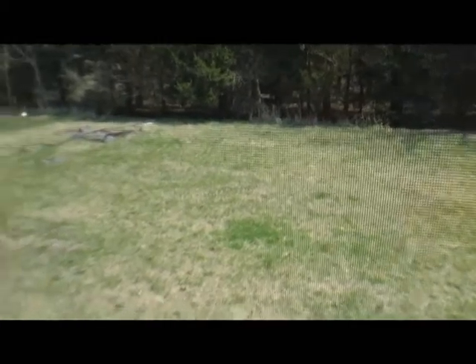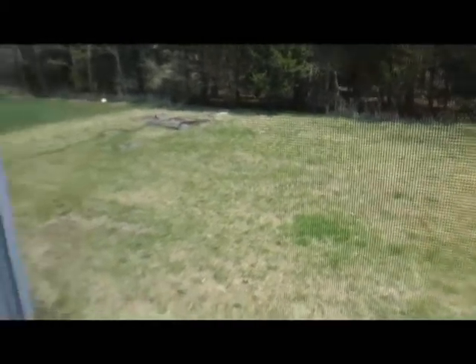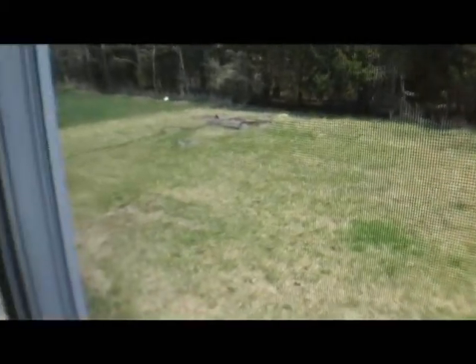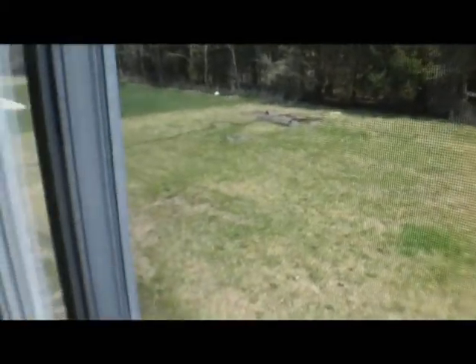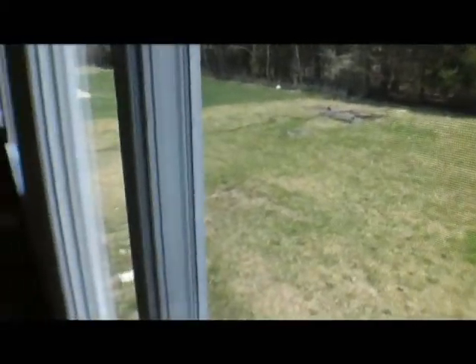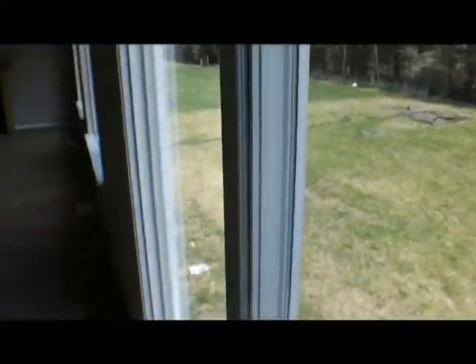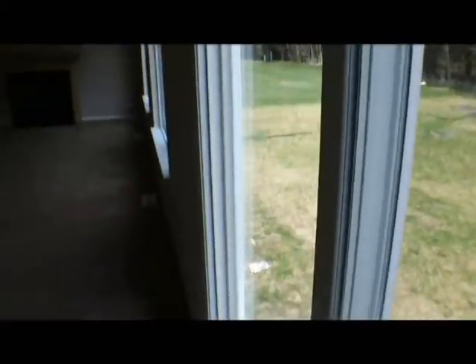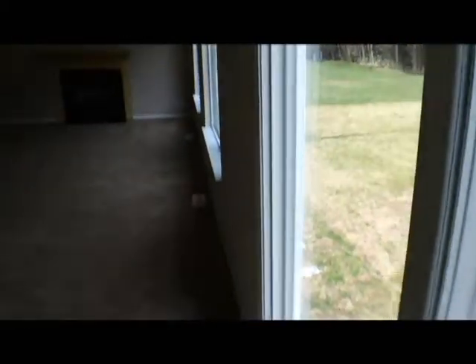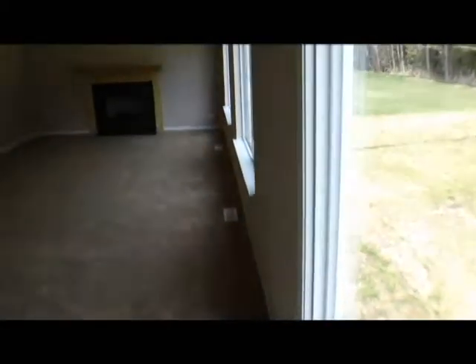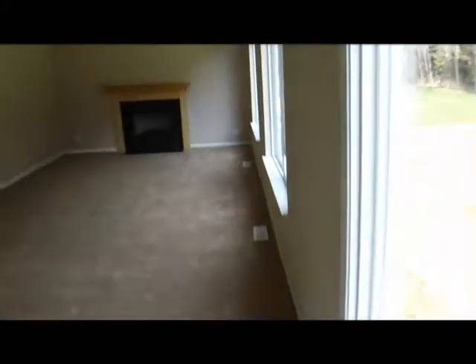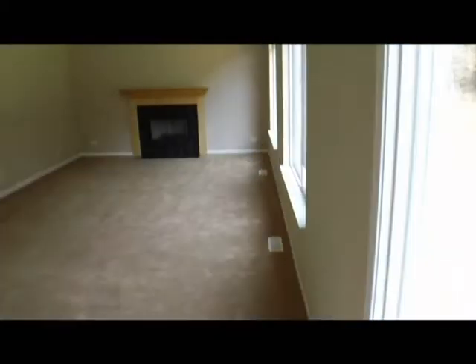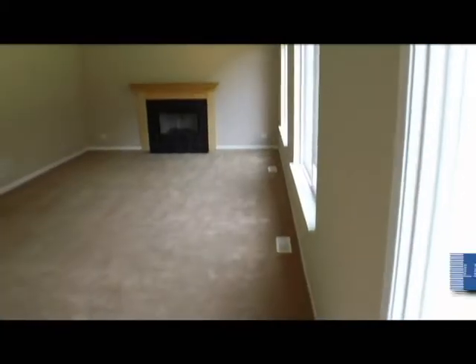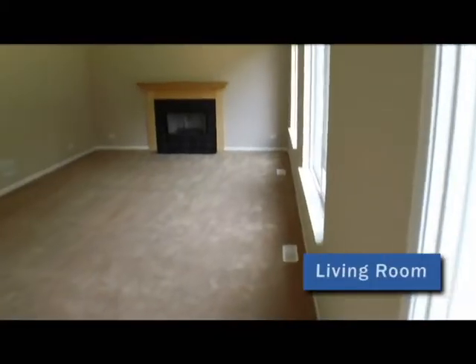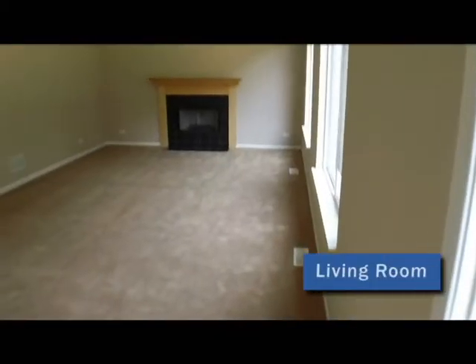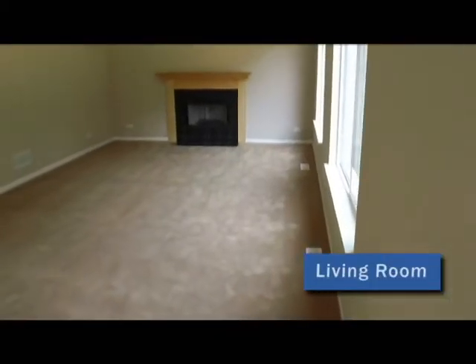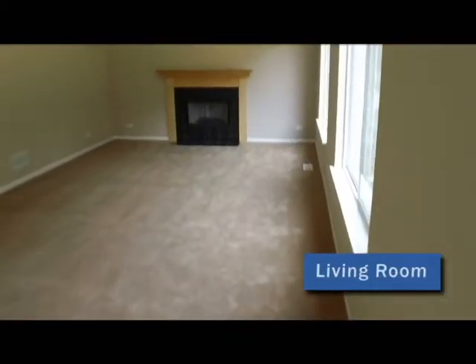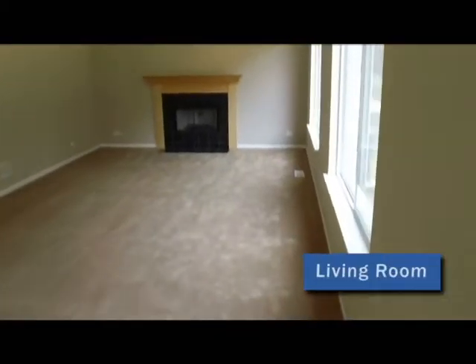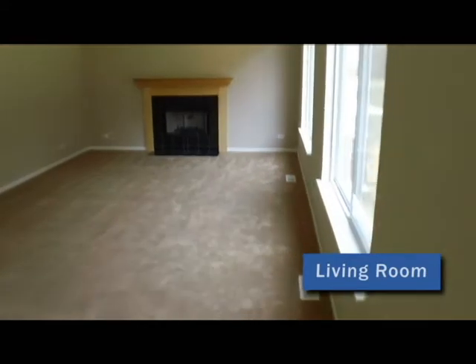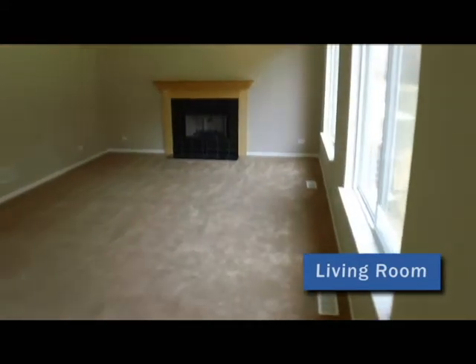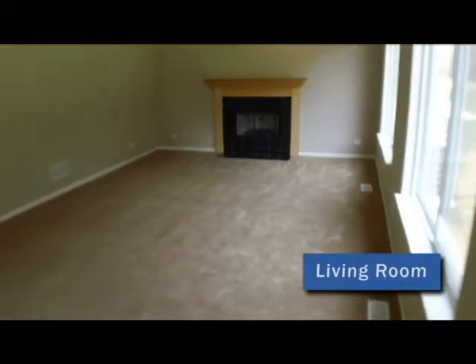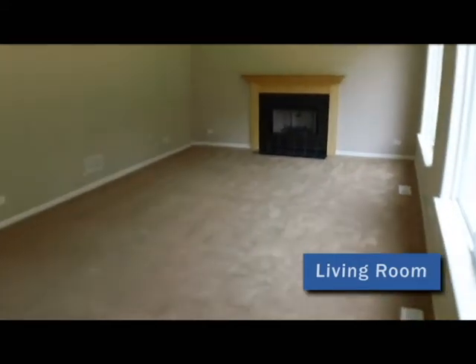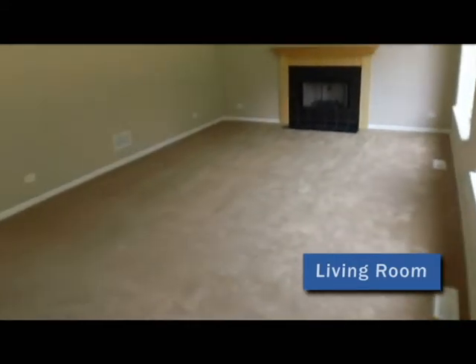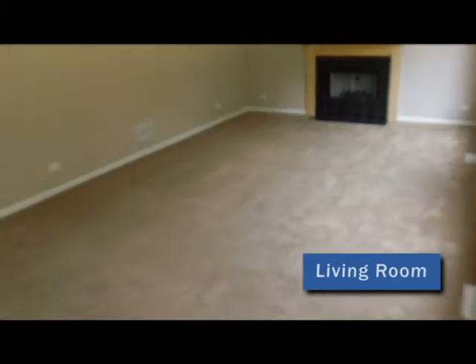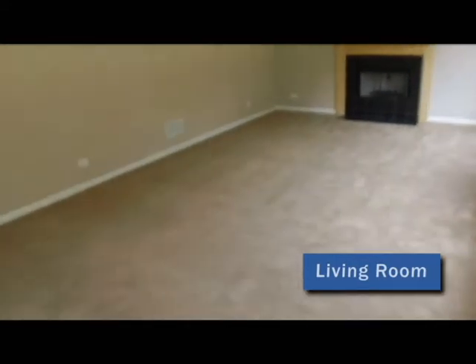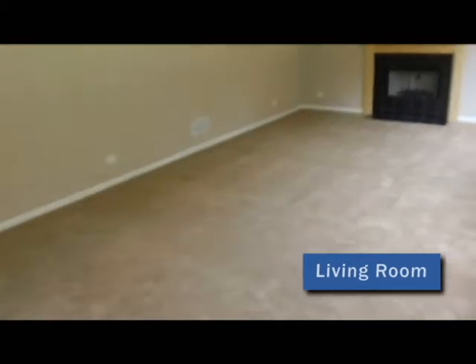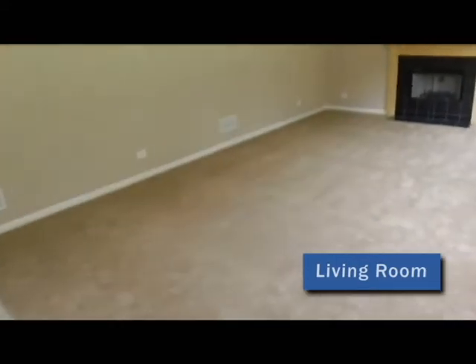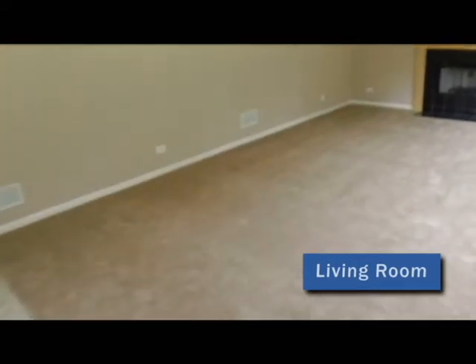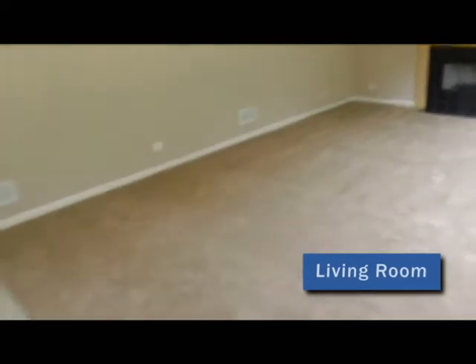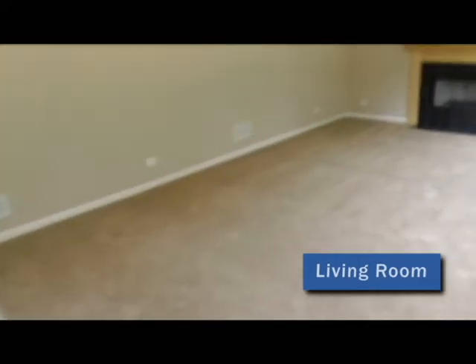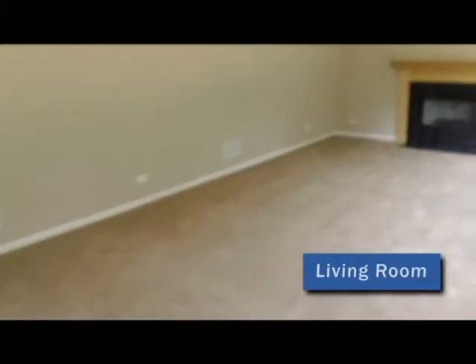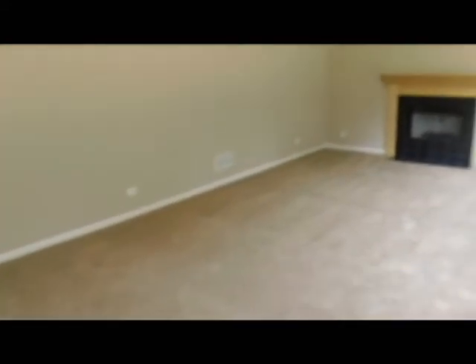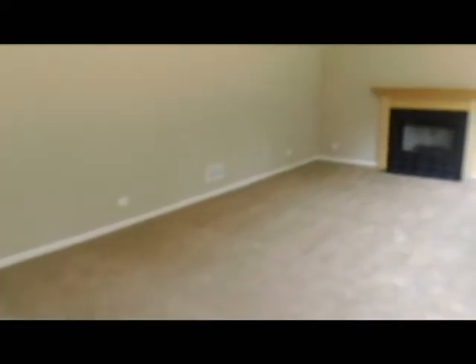And then in here you have the living room with your fireplace. This is carpeted, so it gives a cozy feeling in here, and your couch and your TV.